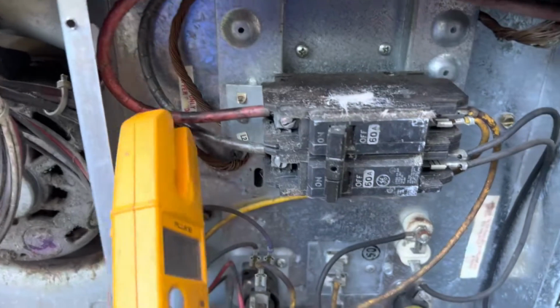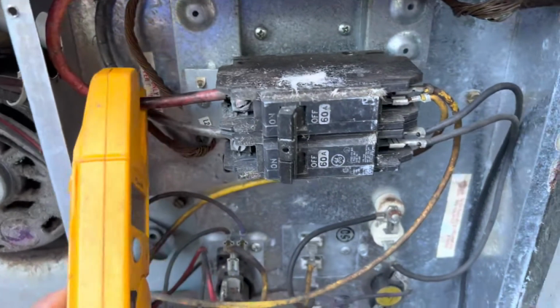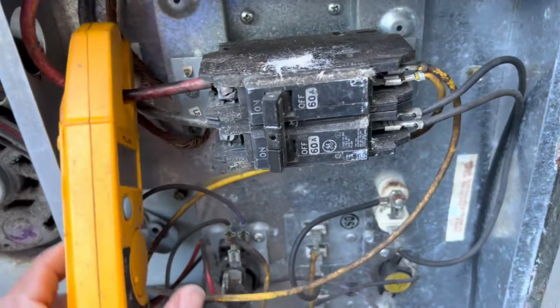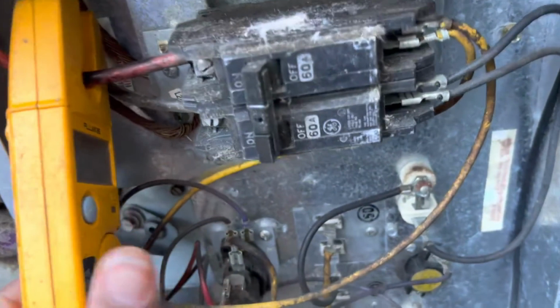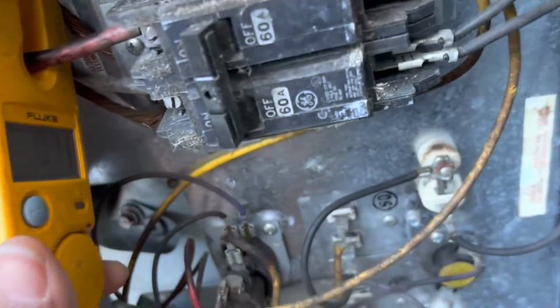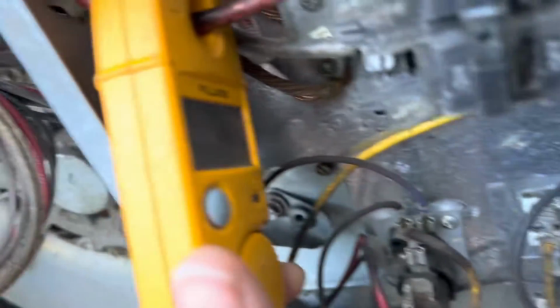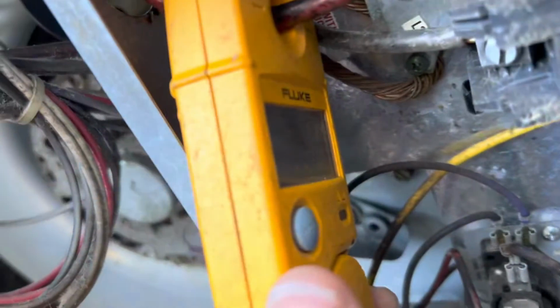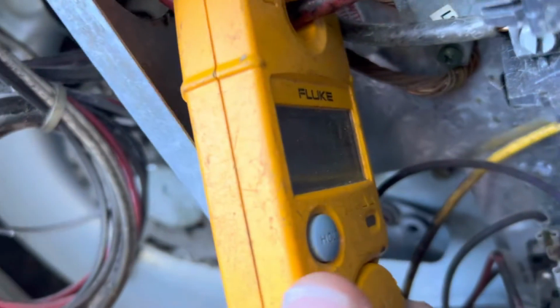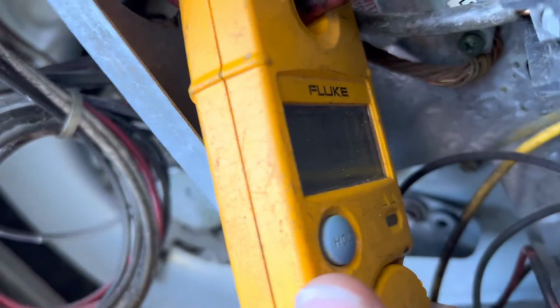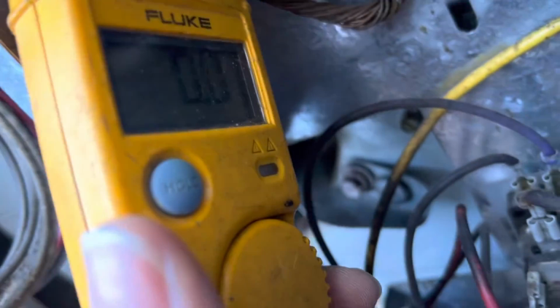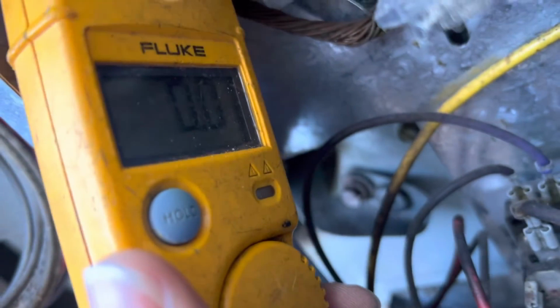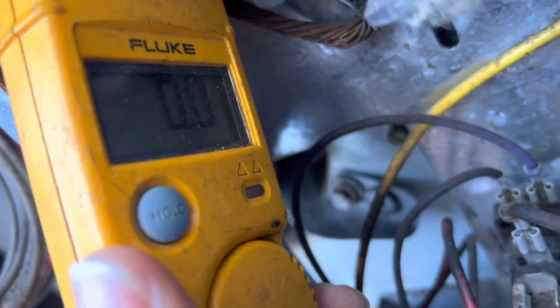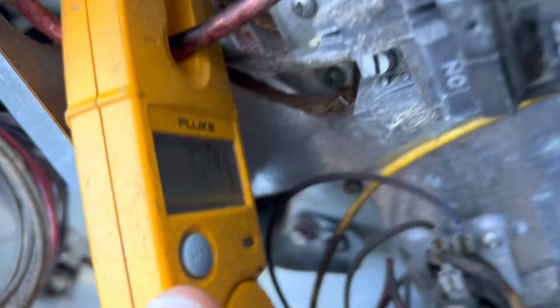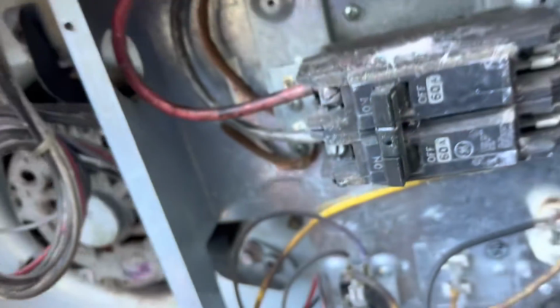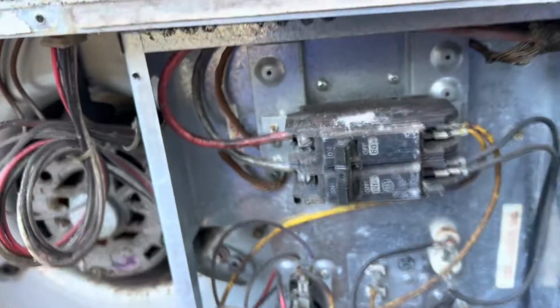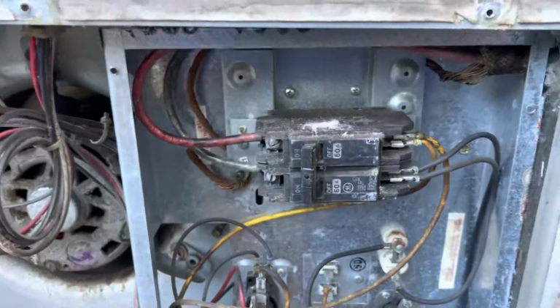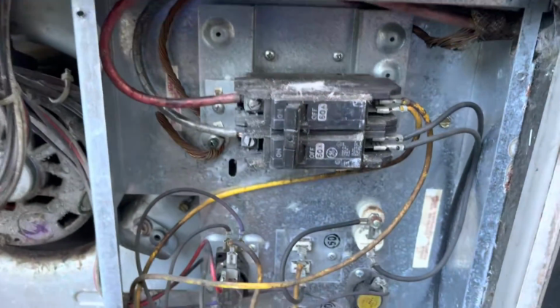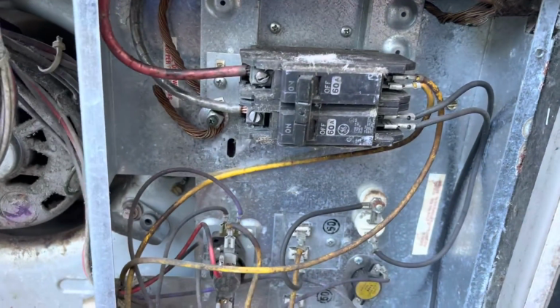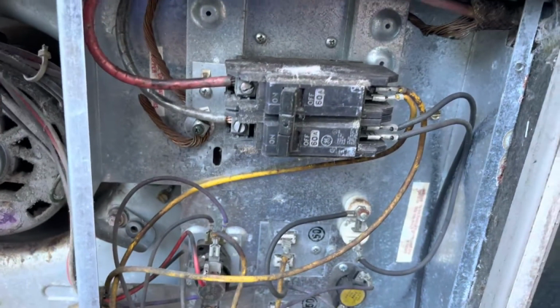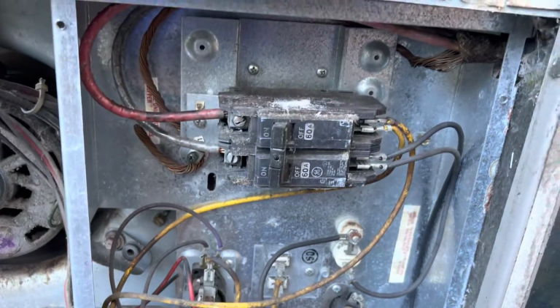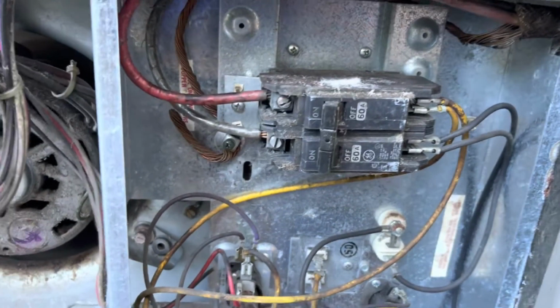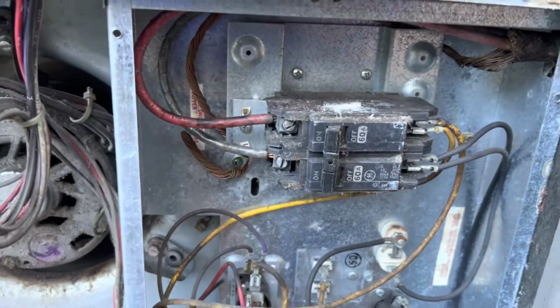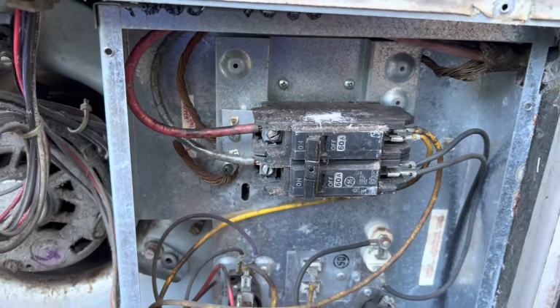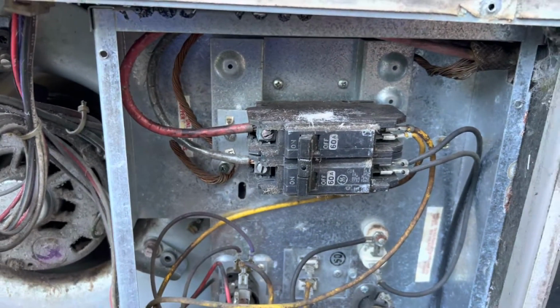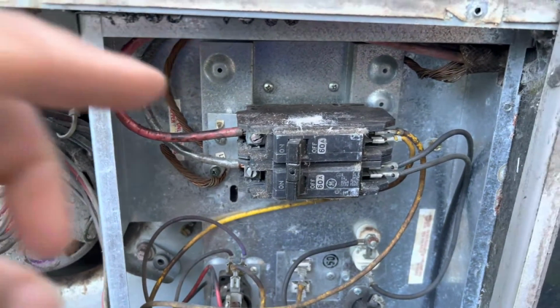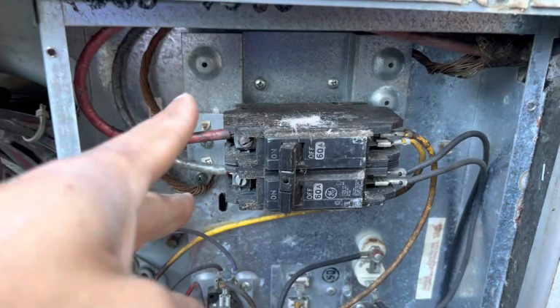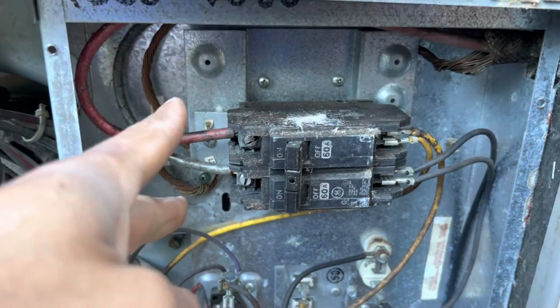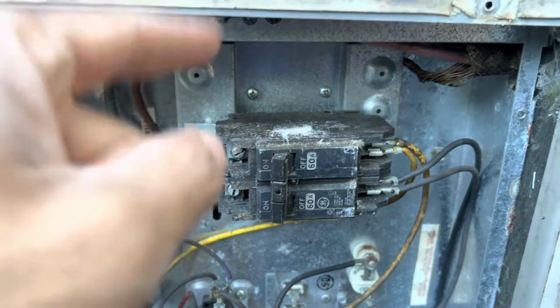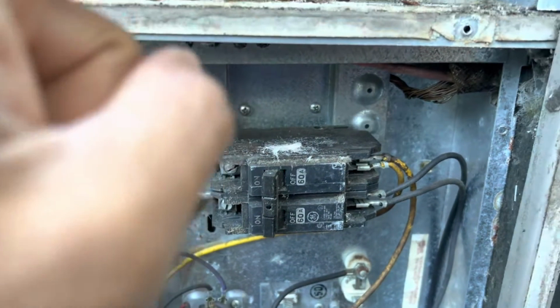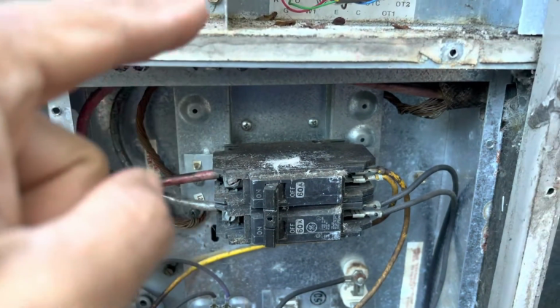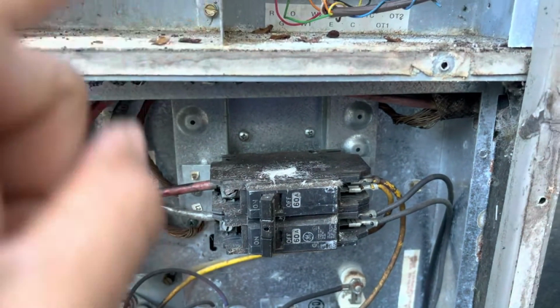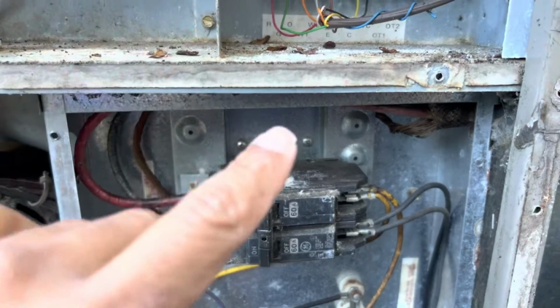We're gonna check one of those heat strips. Zero amps. Alright, so since we have no amps on those heat strips, we're going to see if the unit is calling for the heat.